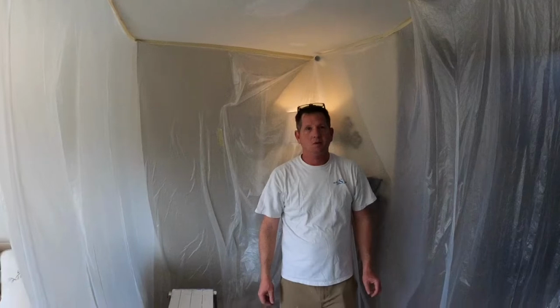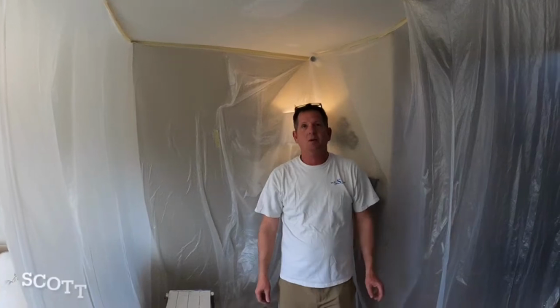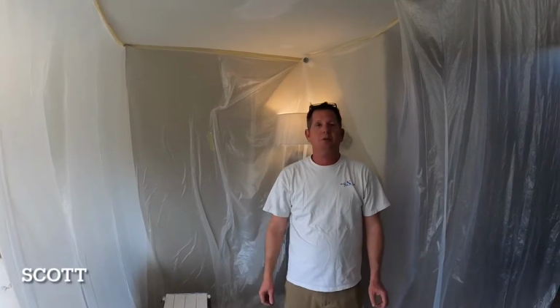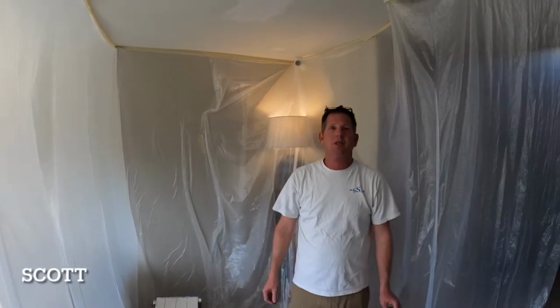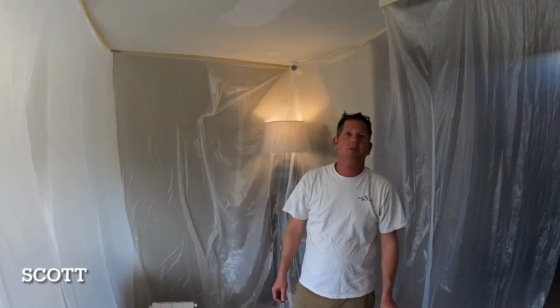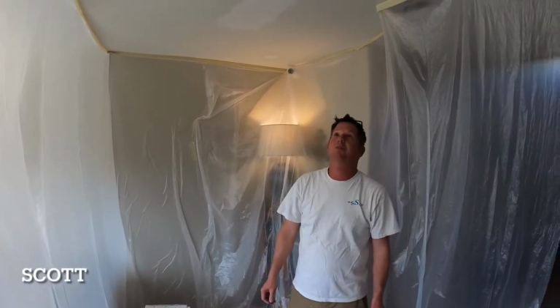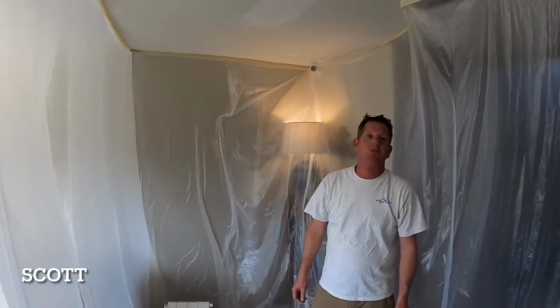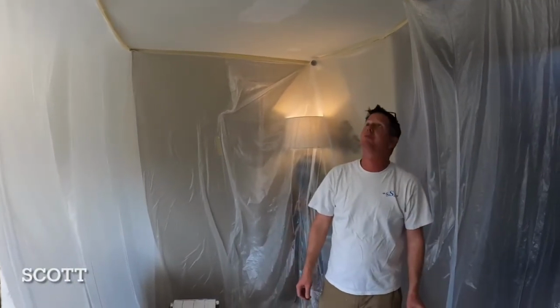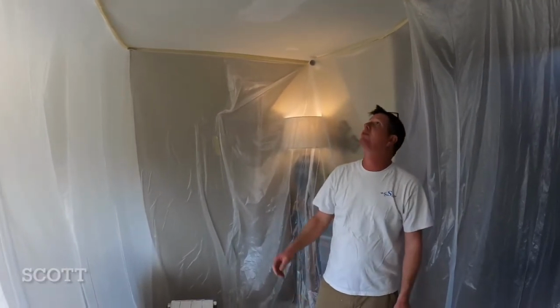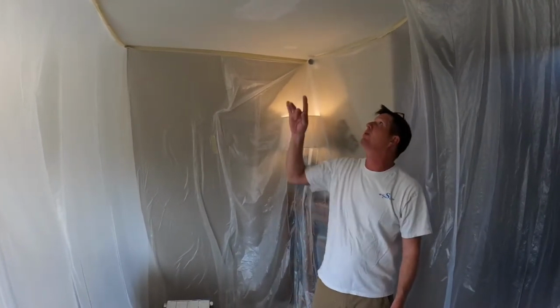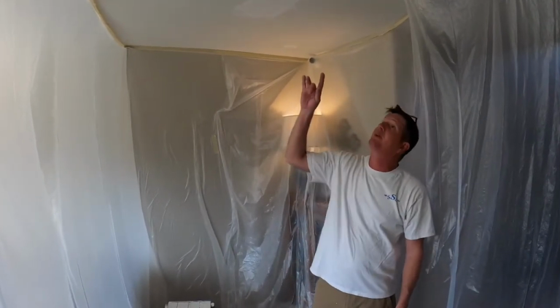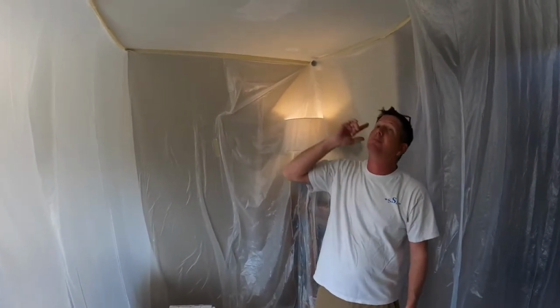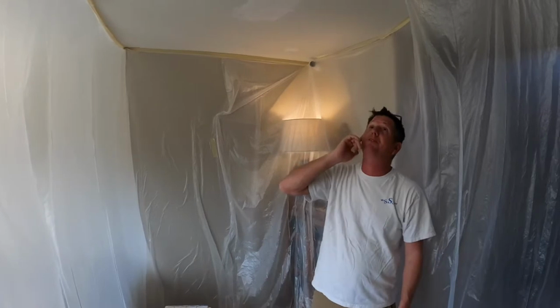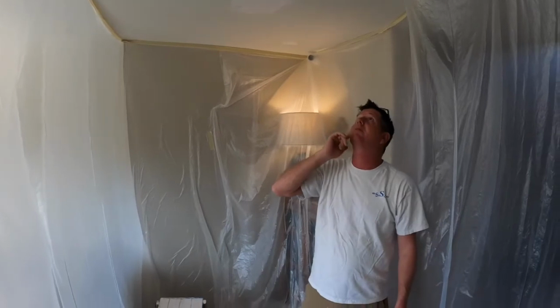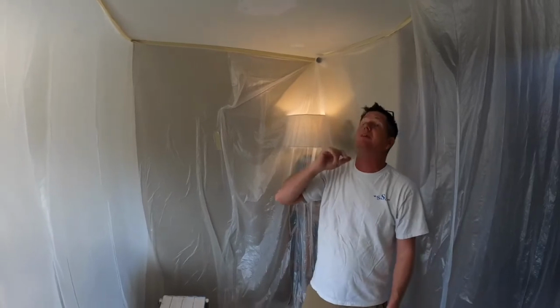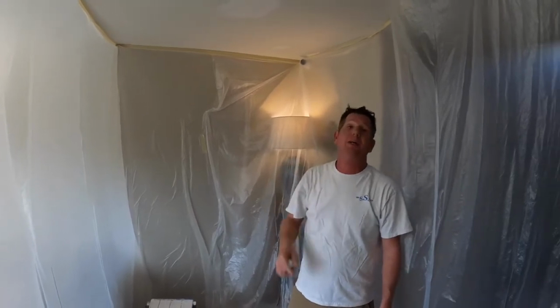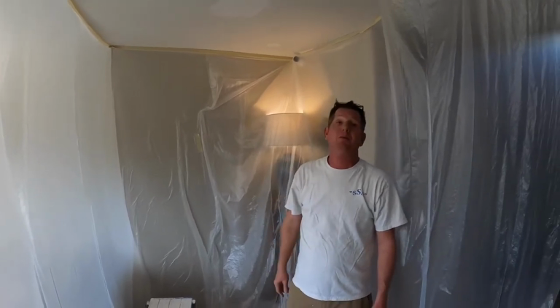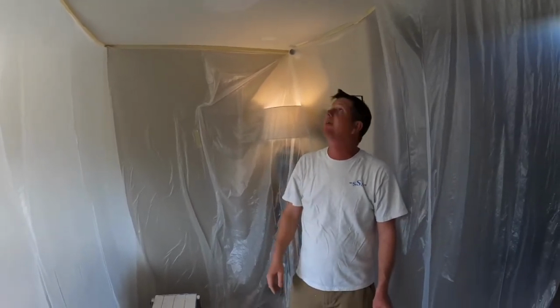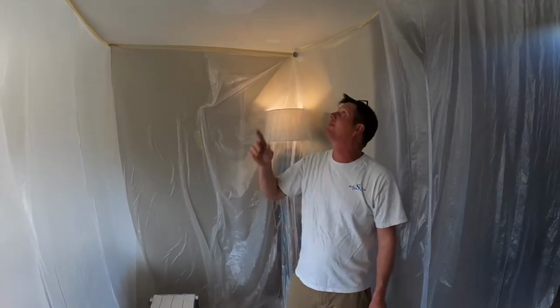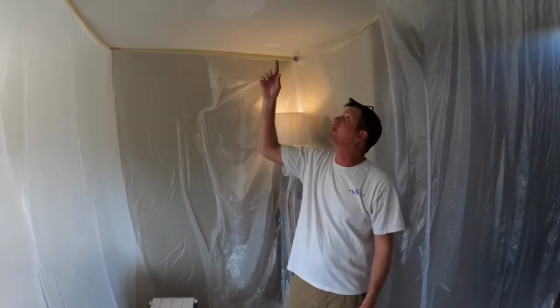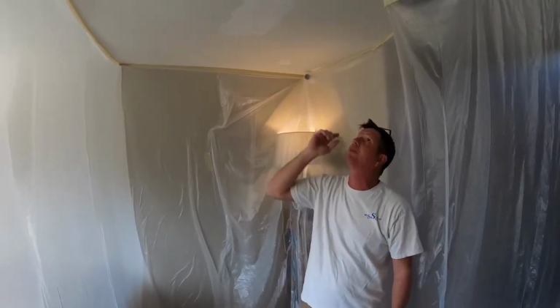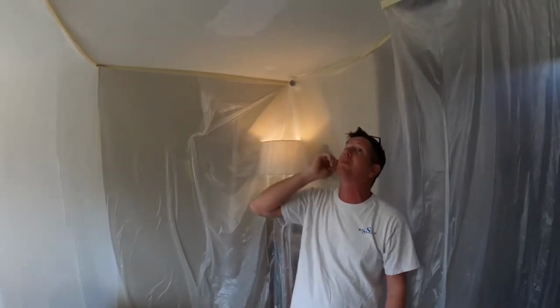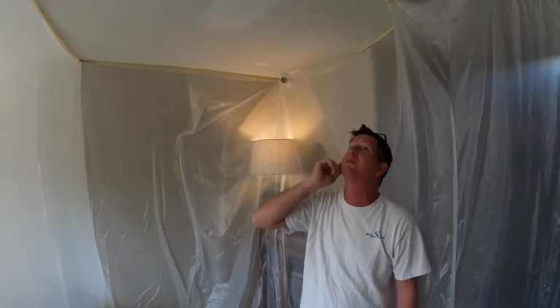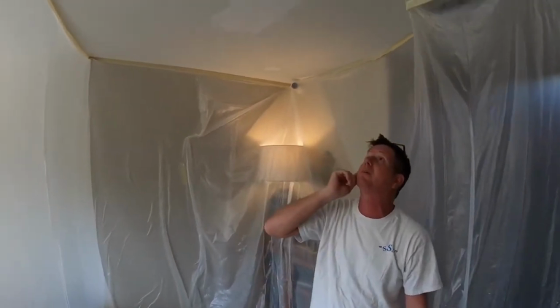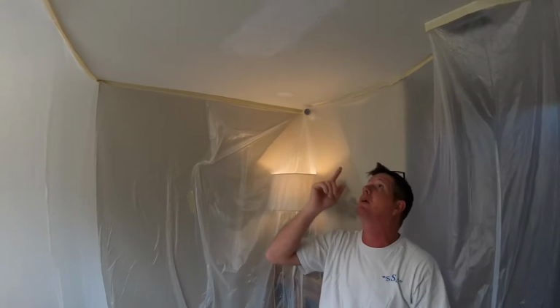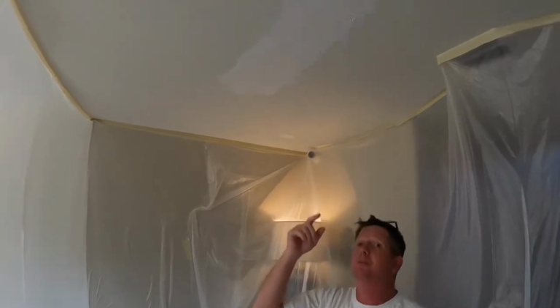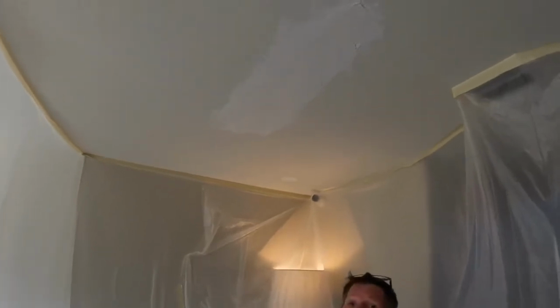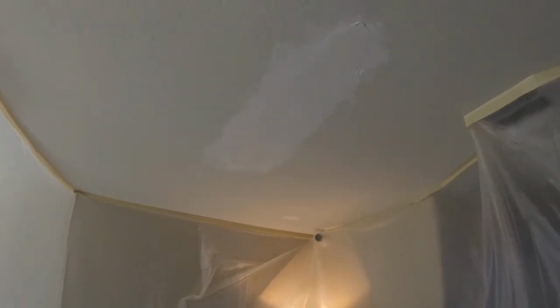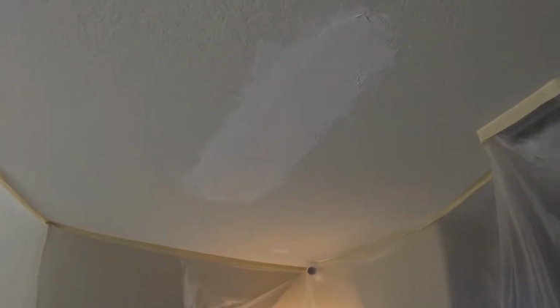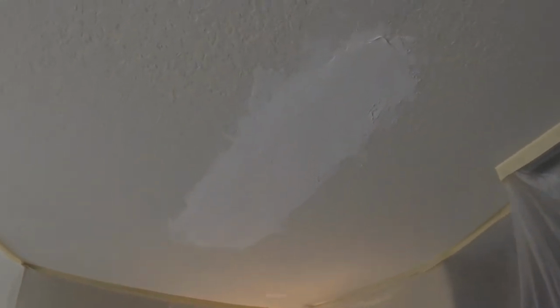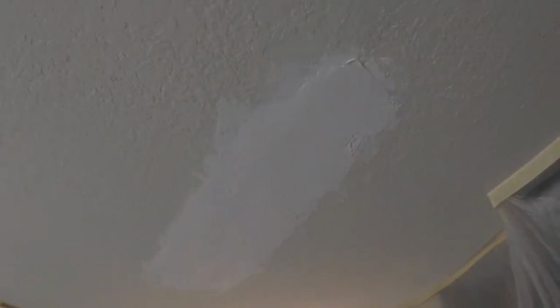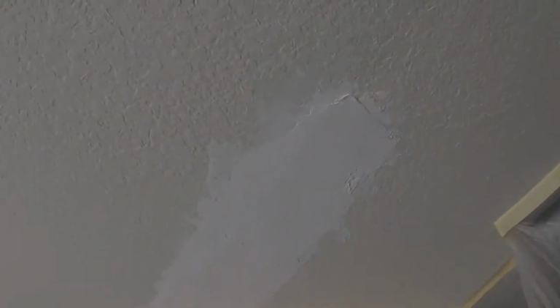Hey everybody, it's Scott. Doing a Southern Style Triple S Drywall. Got a botched DIY going on right here. The homeowner attempted to do the best he can, but as you can see, it didn't come out very well.